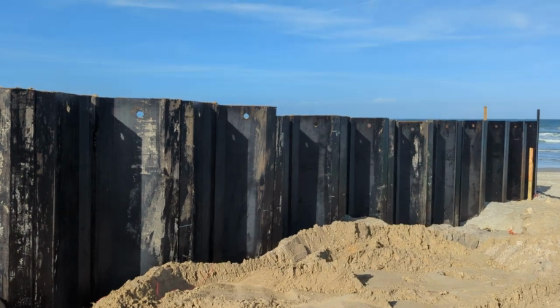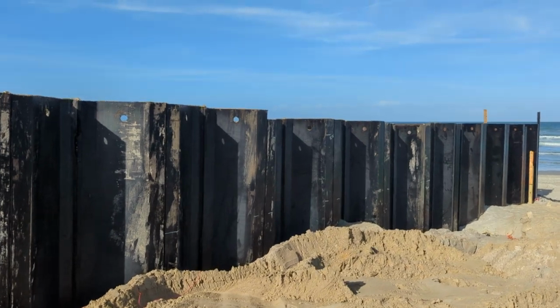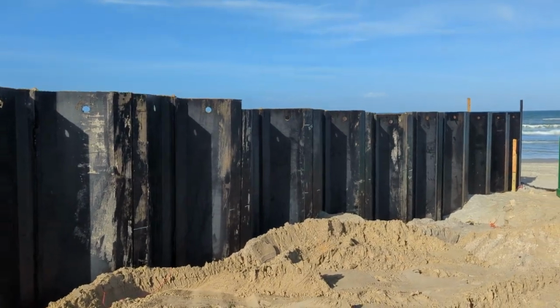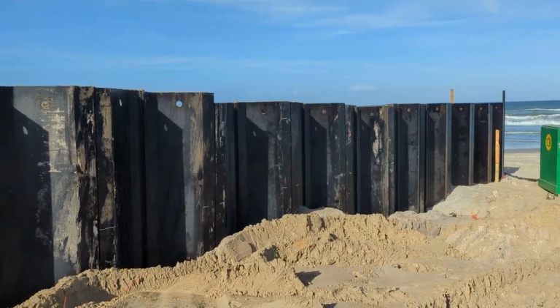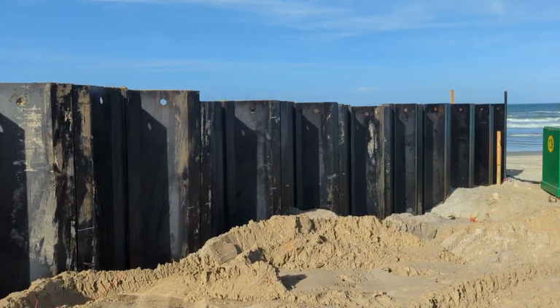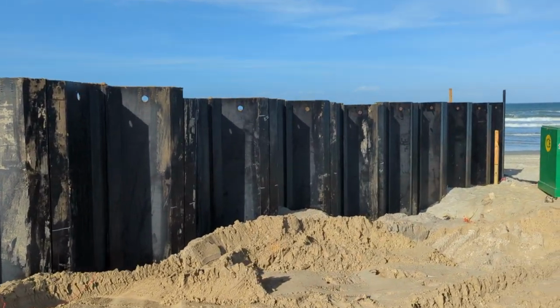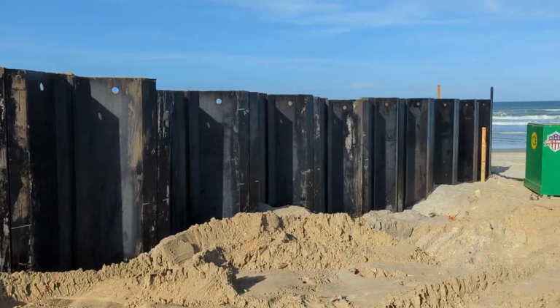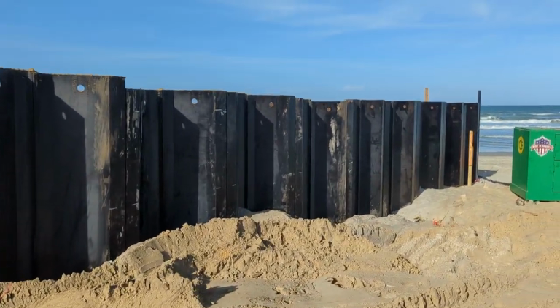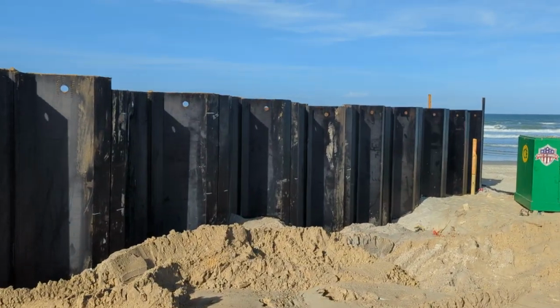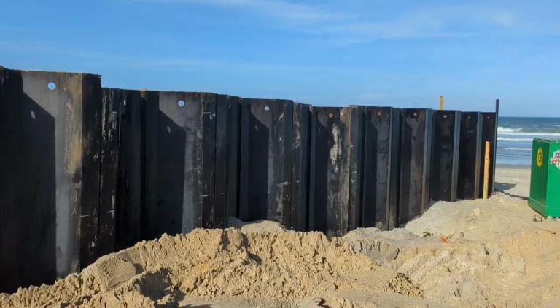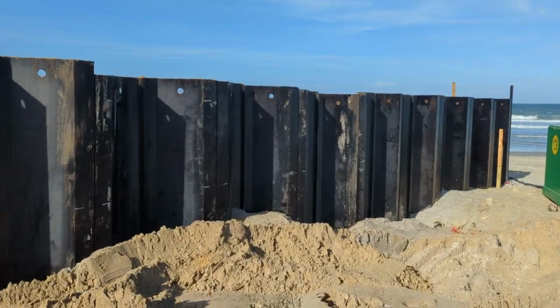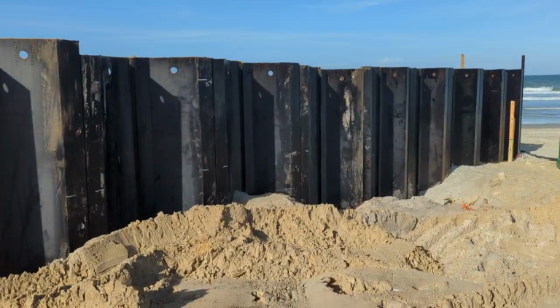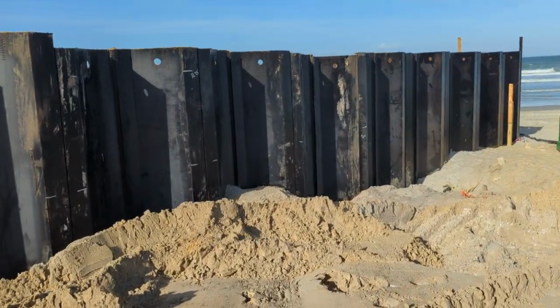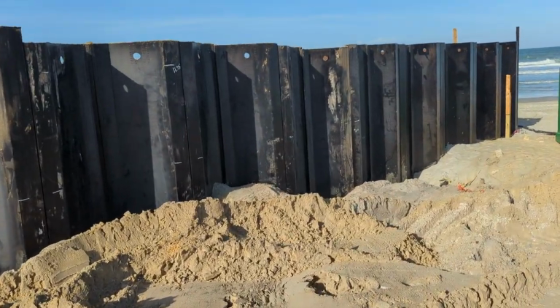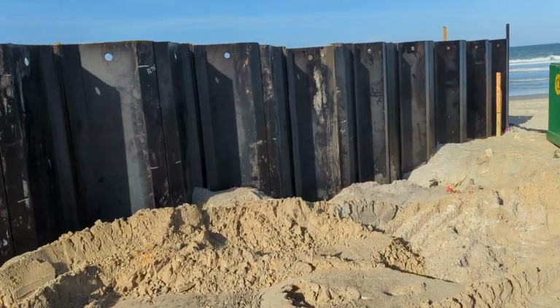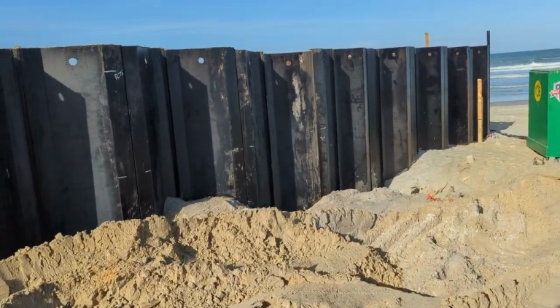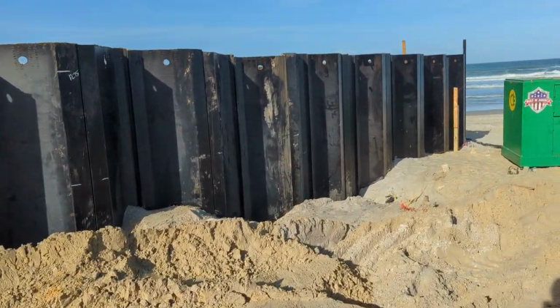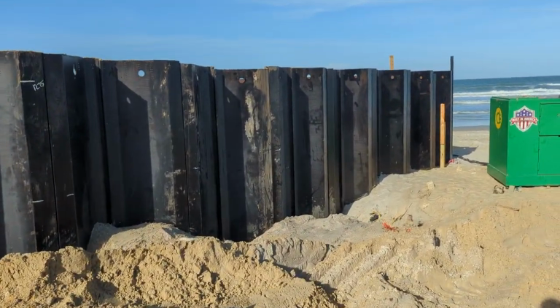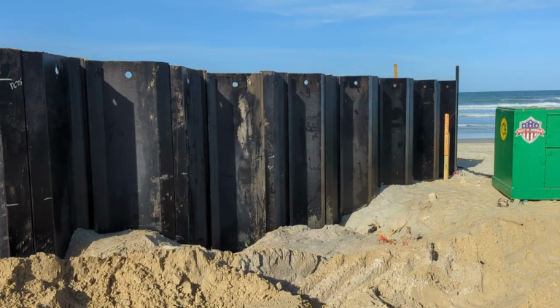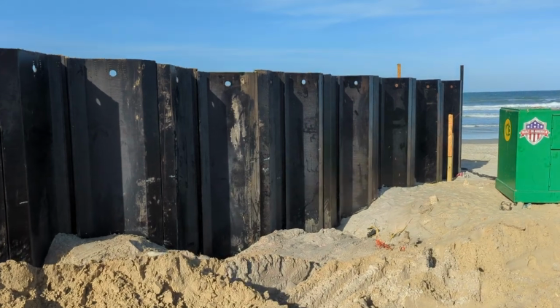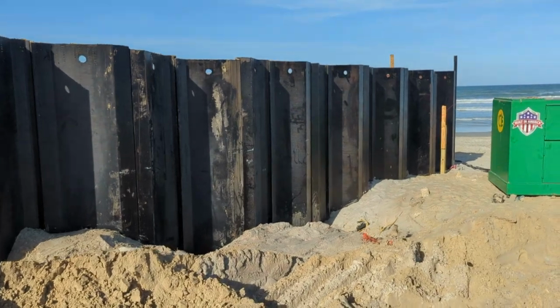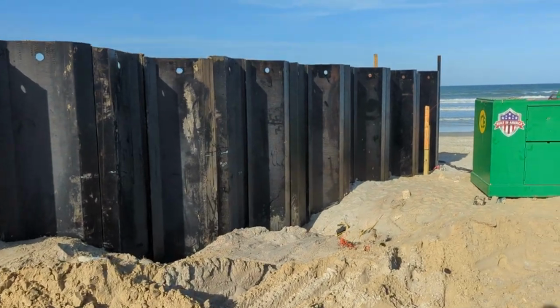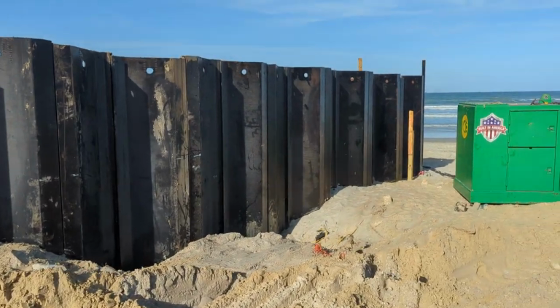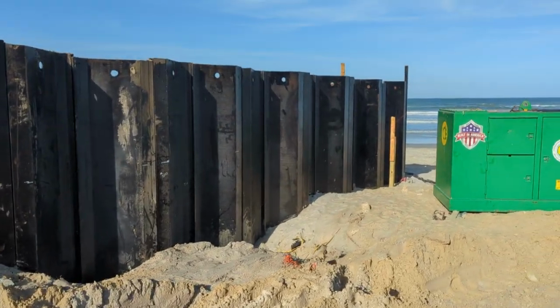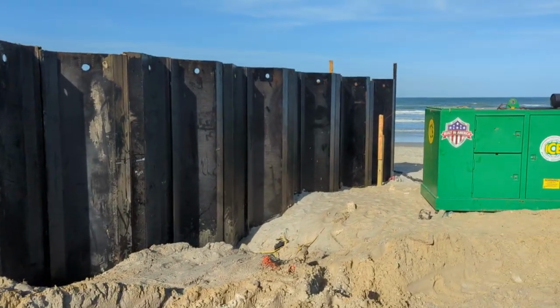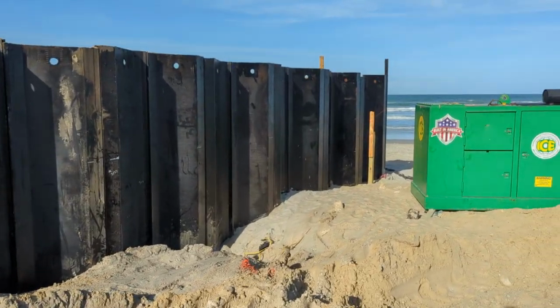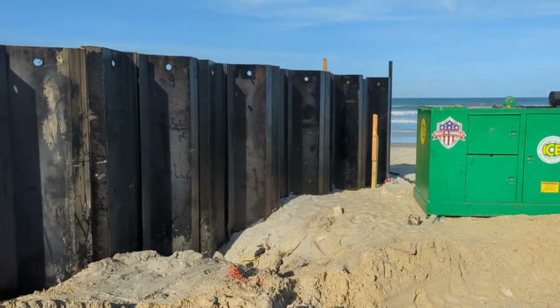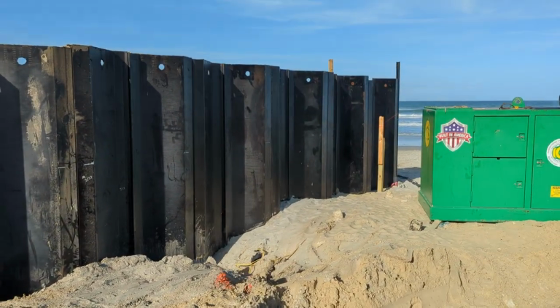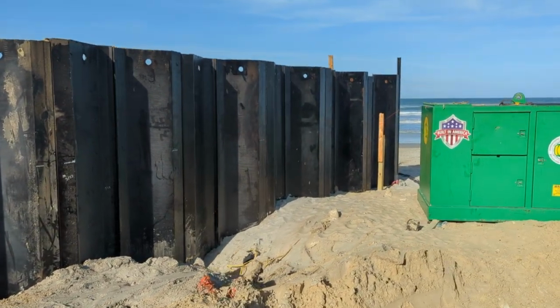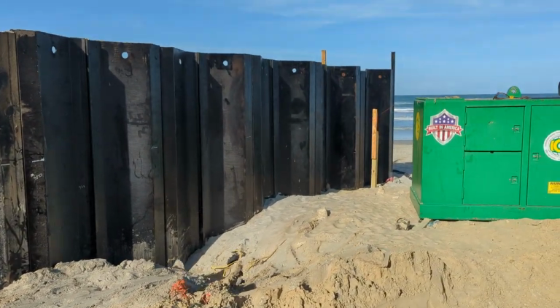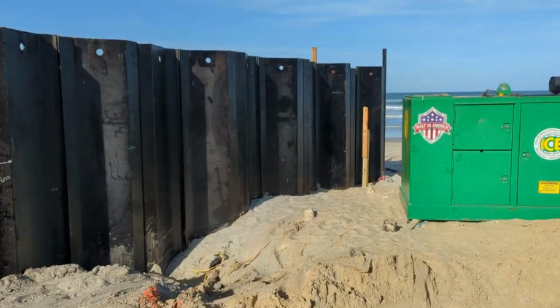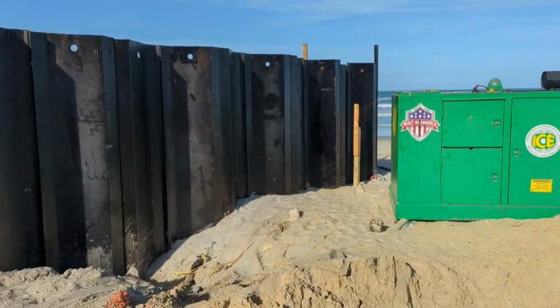Two weeks of driving these steel panels into the sand. There are 23 panels on this sidewall.